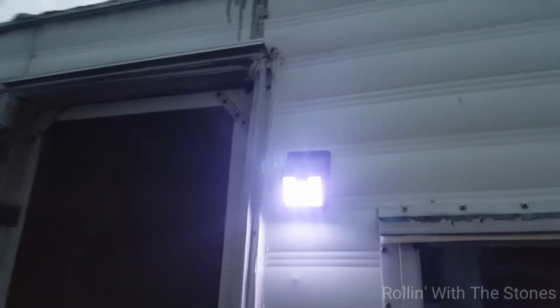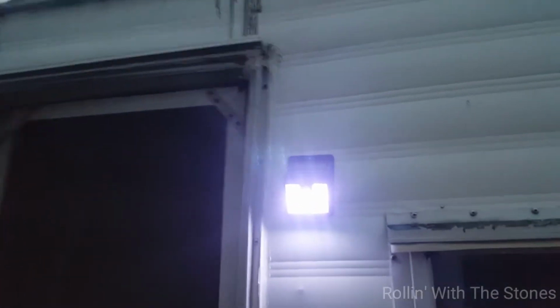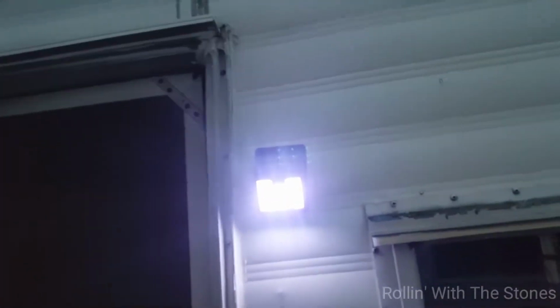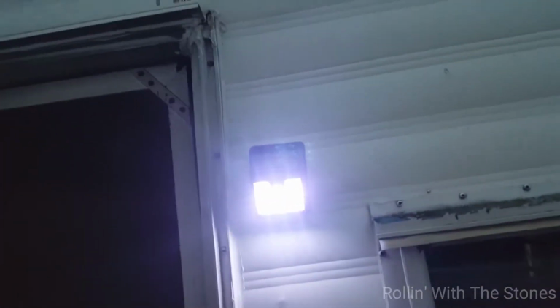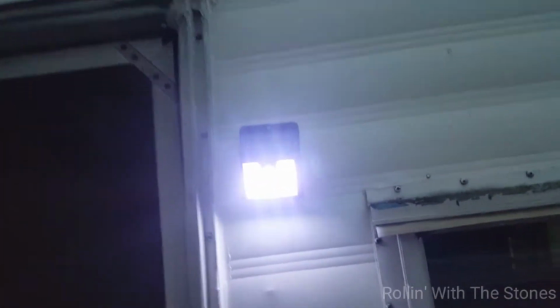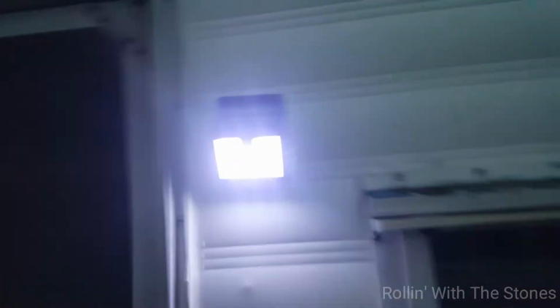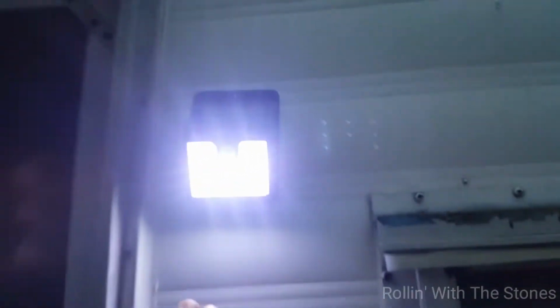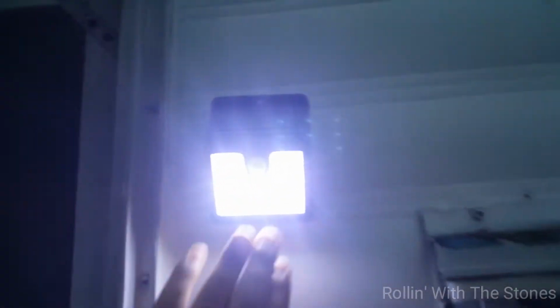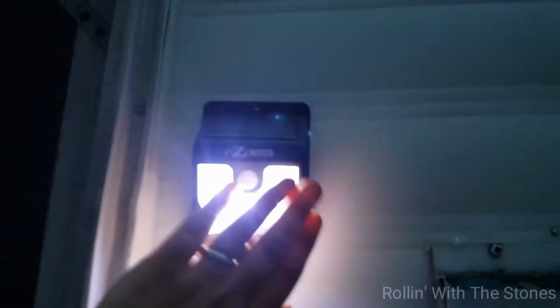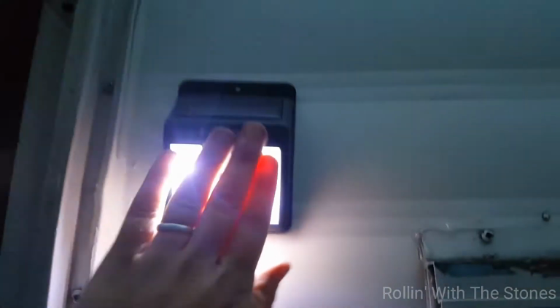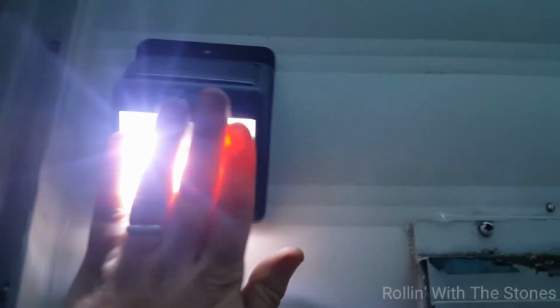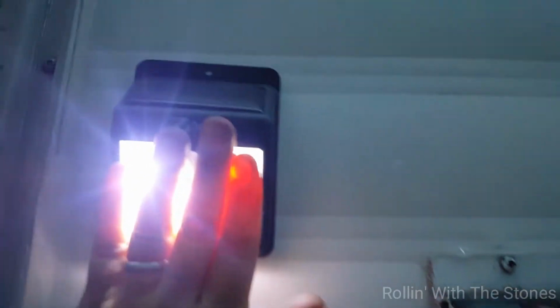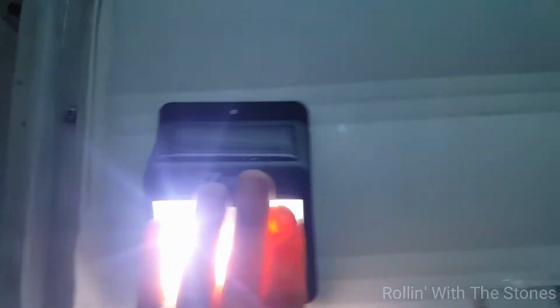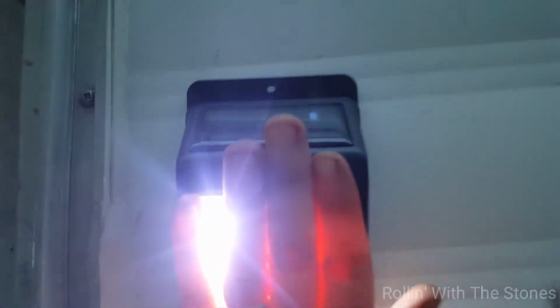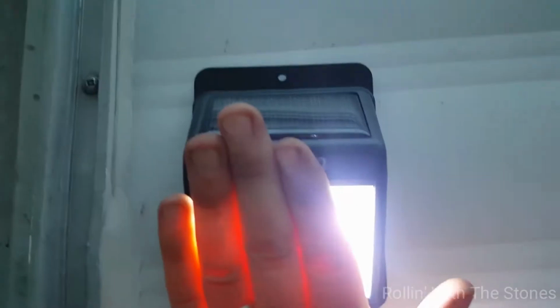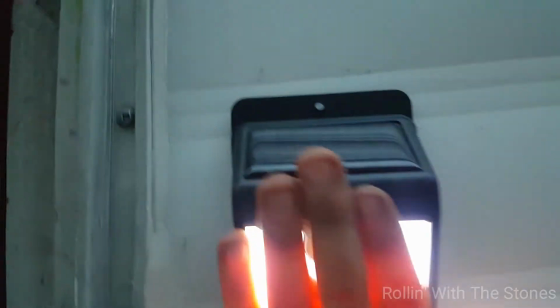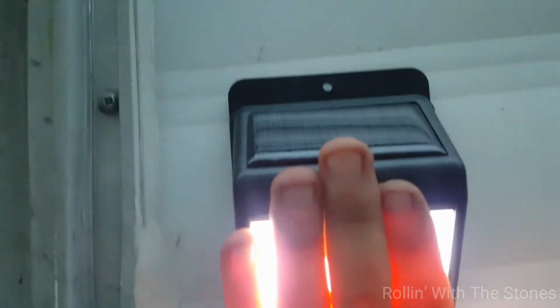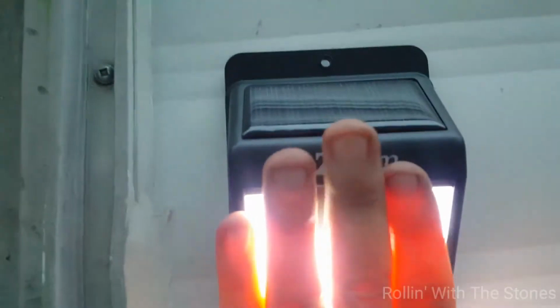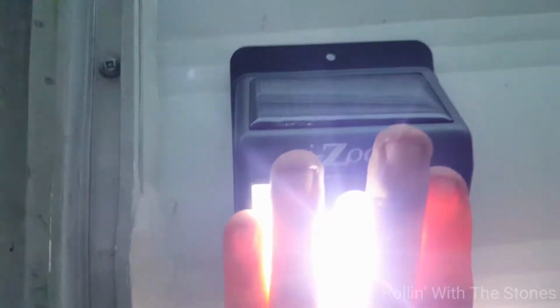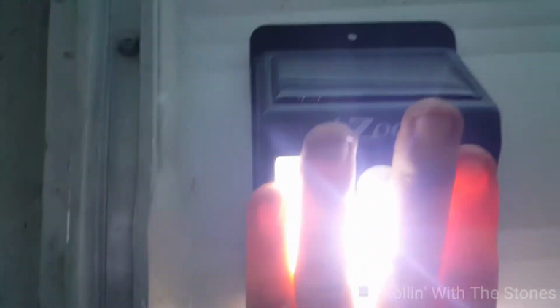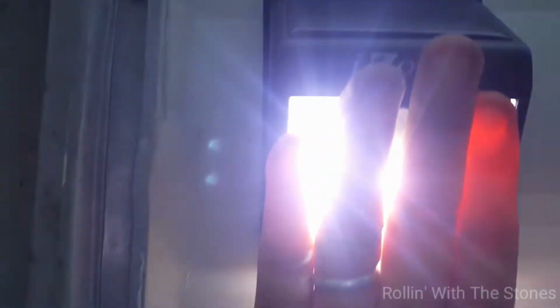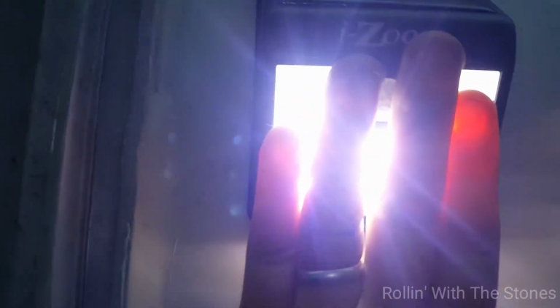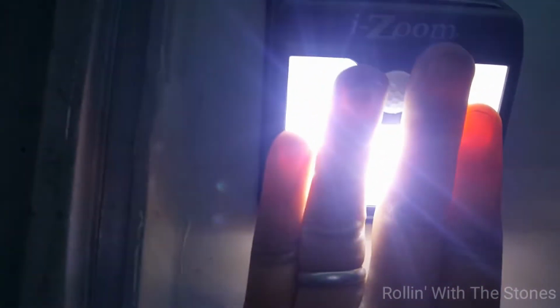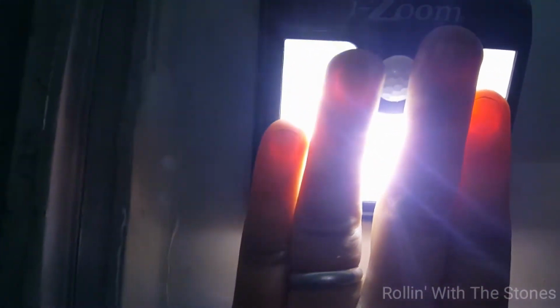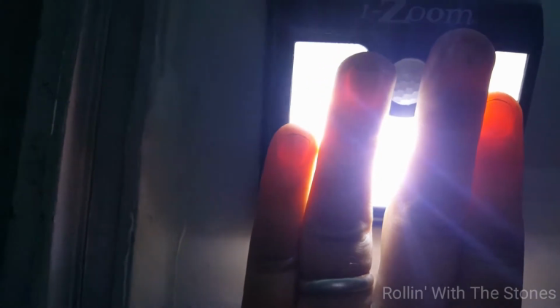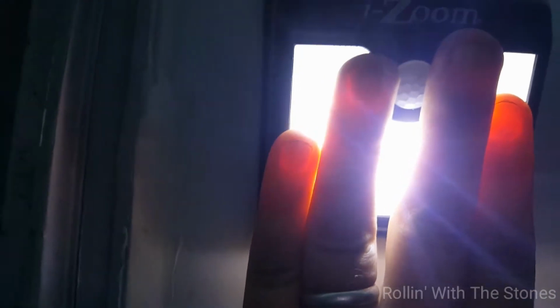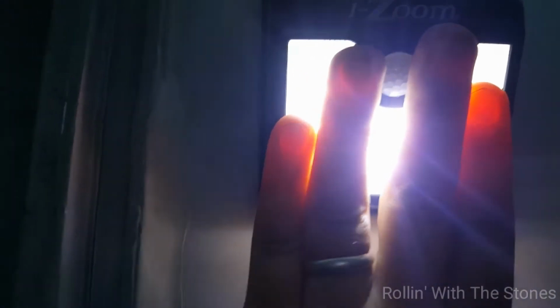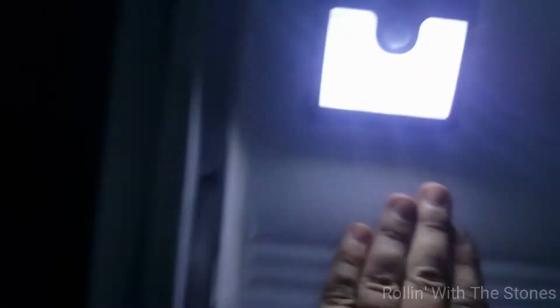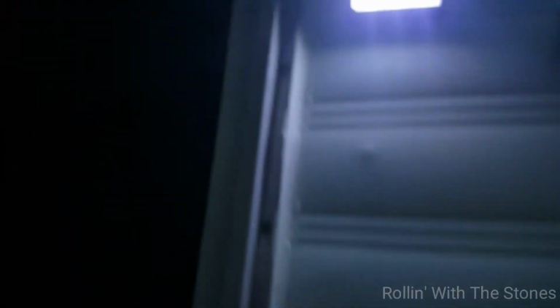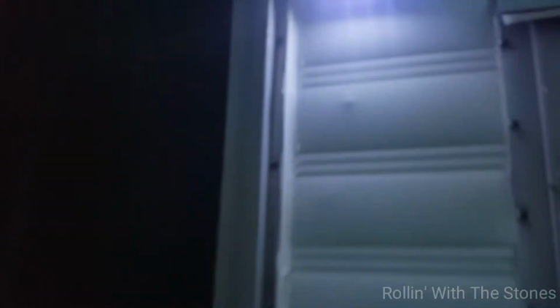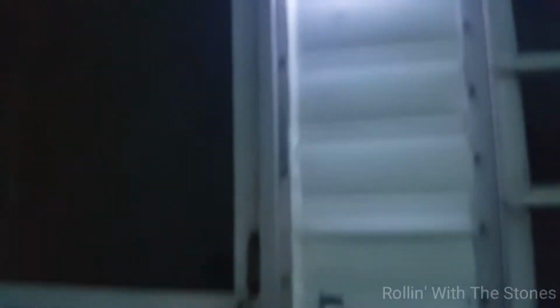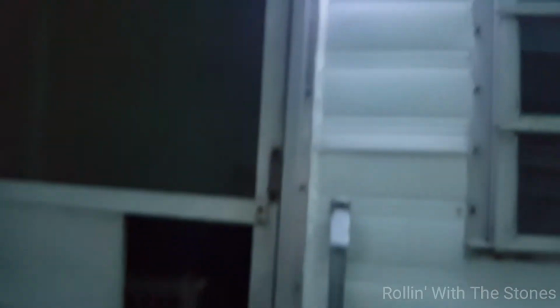You can see the solar panel on the top of it. Let me cover up the light on the top — there's a solar panel, and right here between my fingers is the sensor.